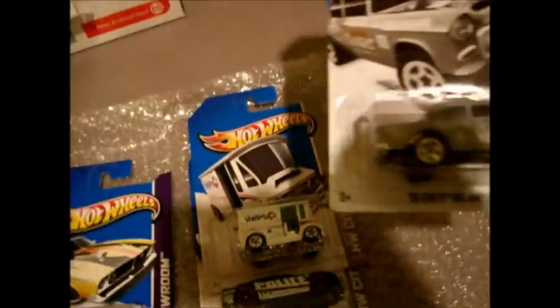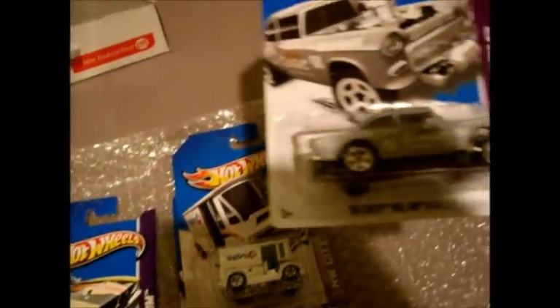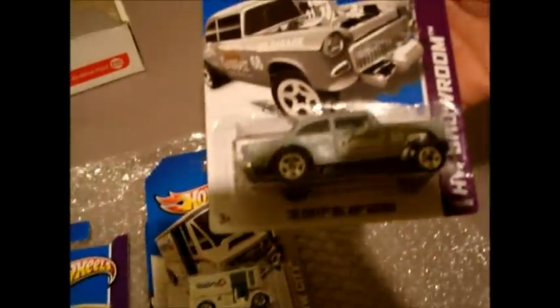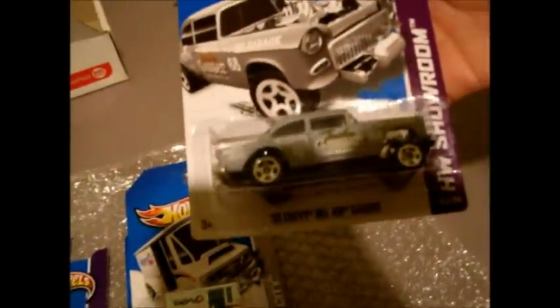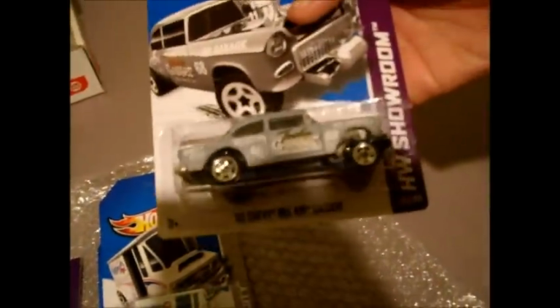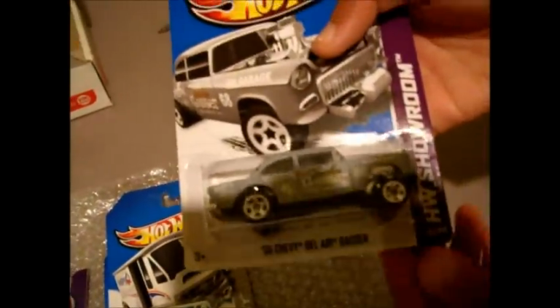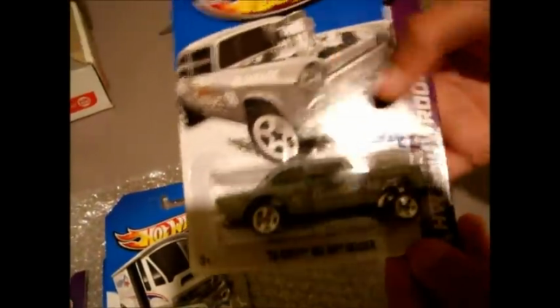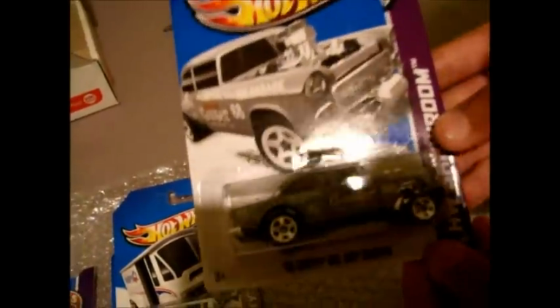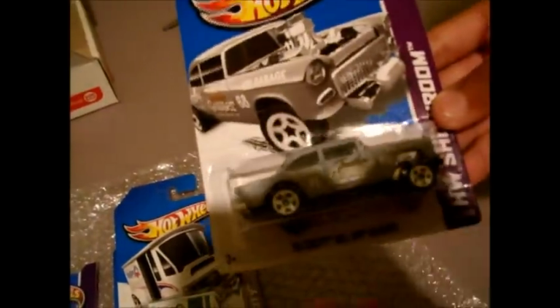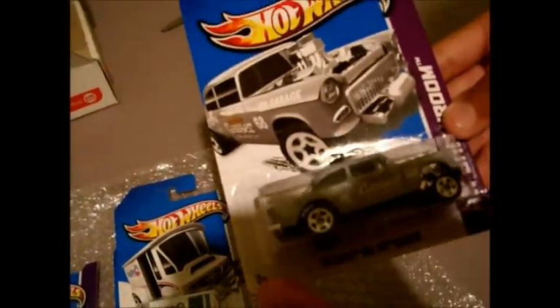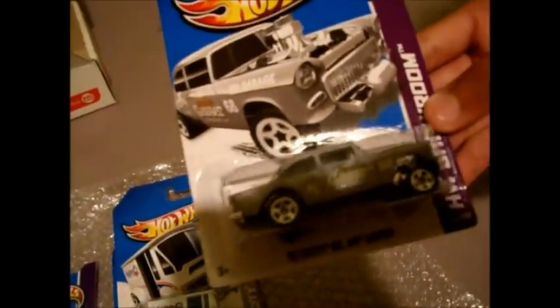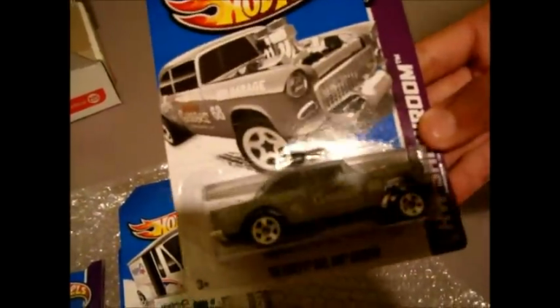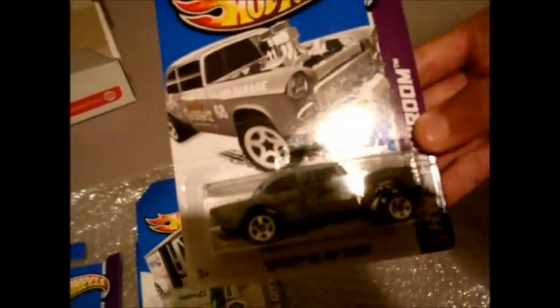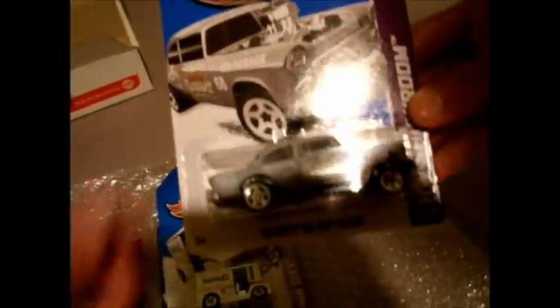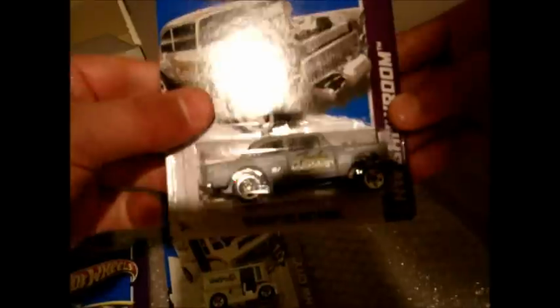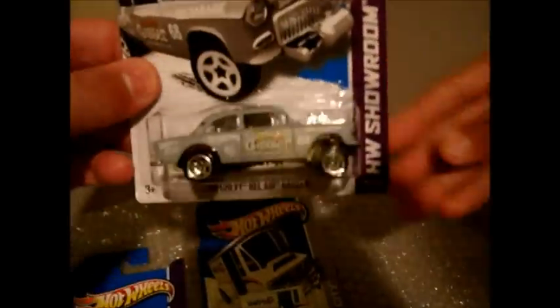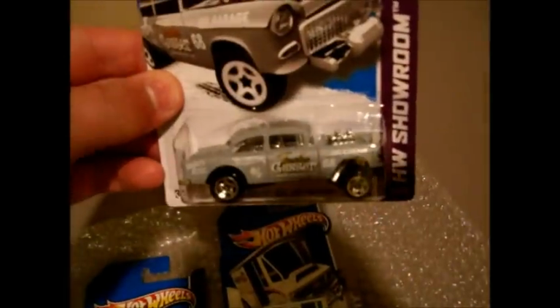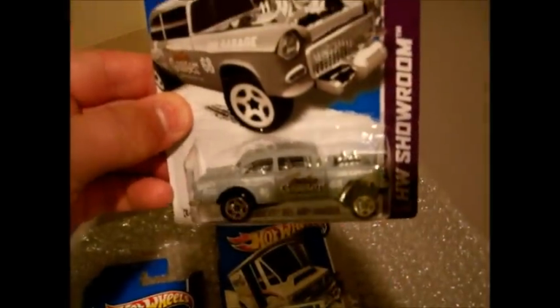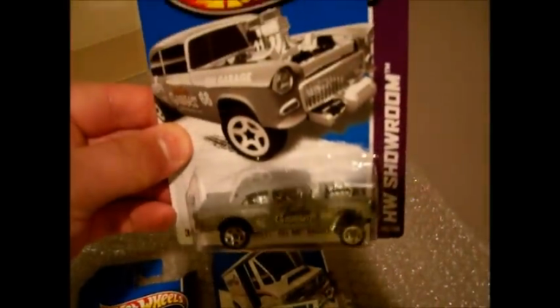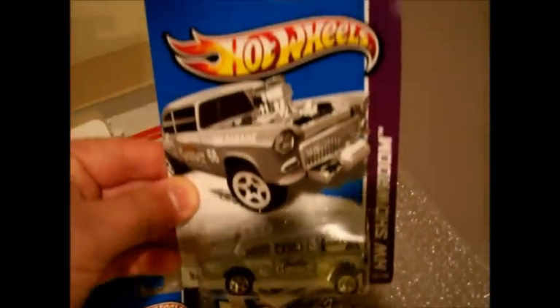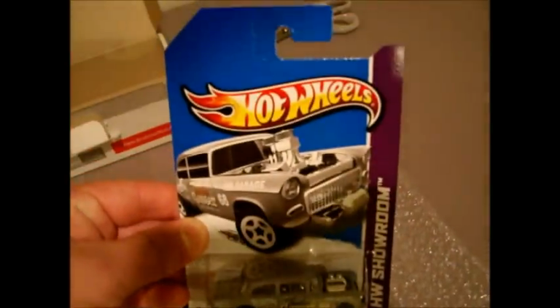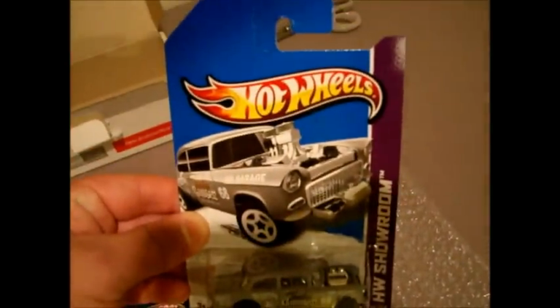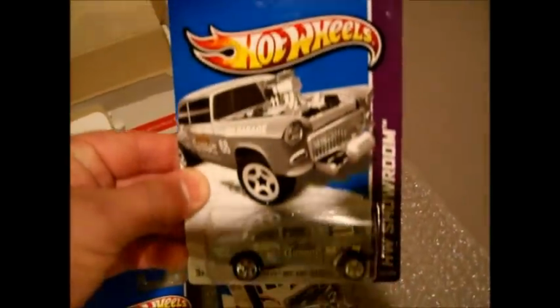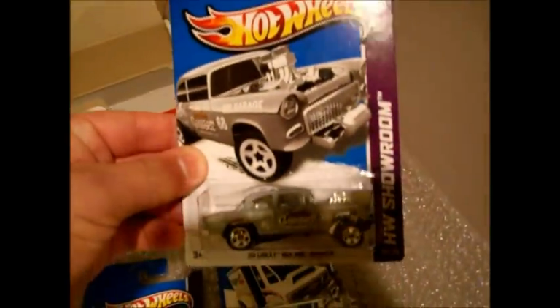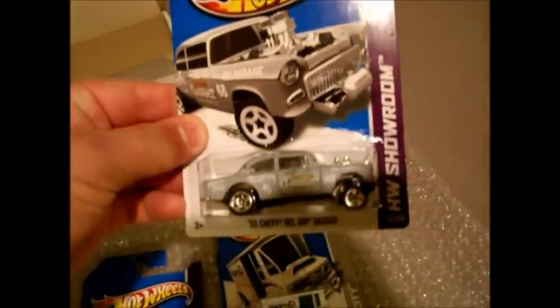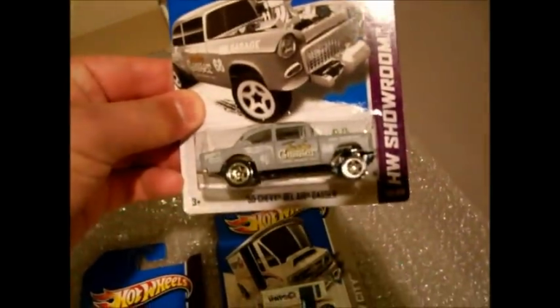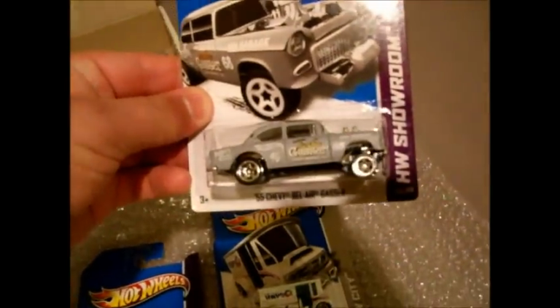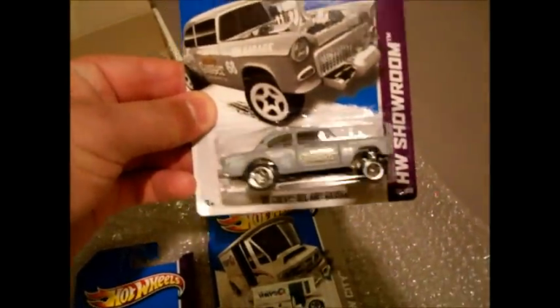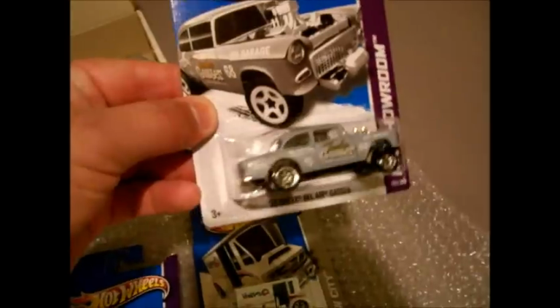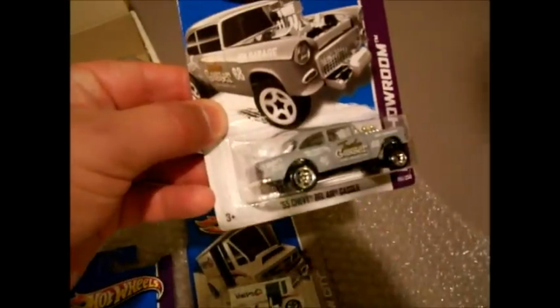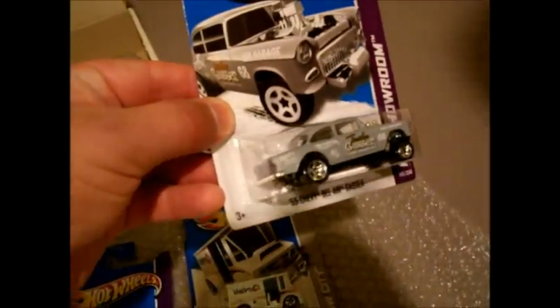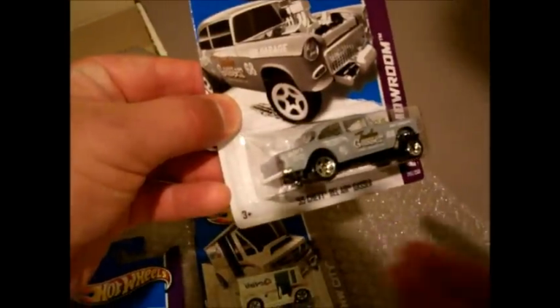And we've got a '55 Chevy Bel Air Gasser. This is a really cool casting. That's great. That'll be a good opener, because I've got one of these and I've only got one, so that'll be great as an opener, right guys? Yes.